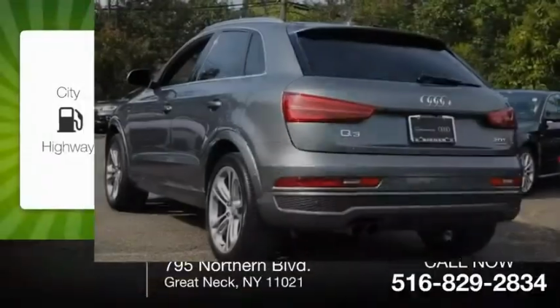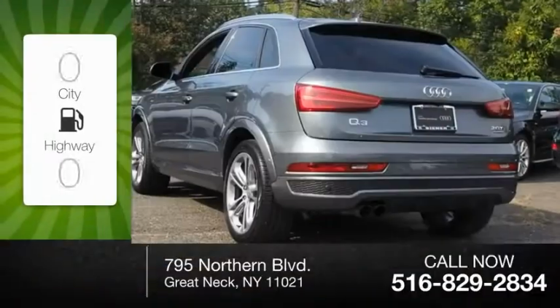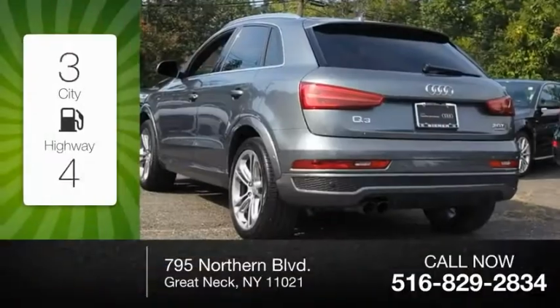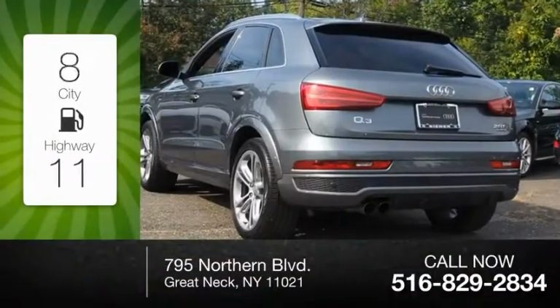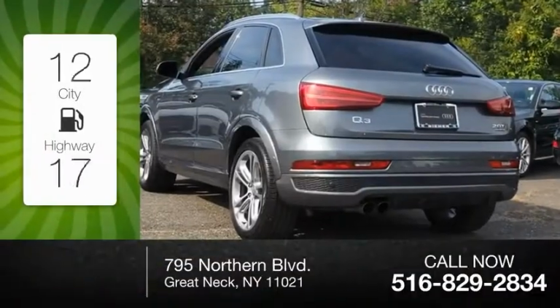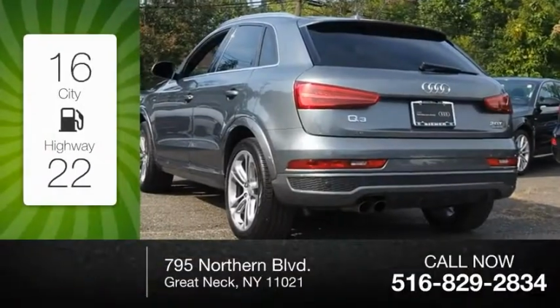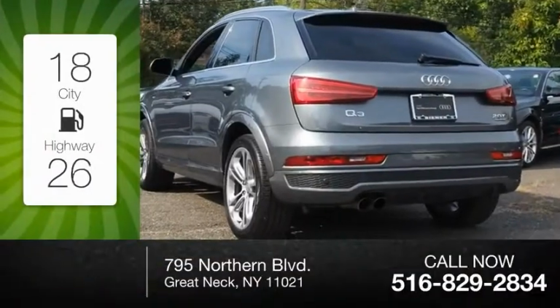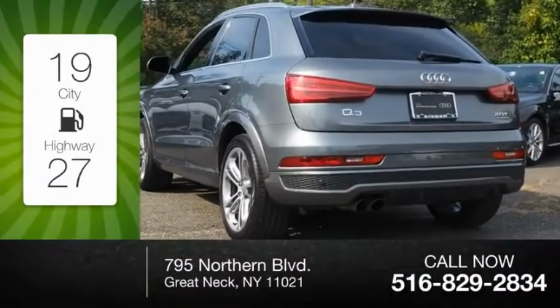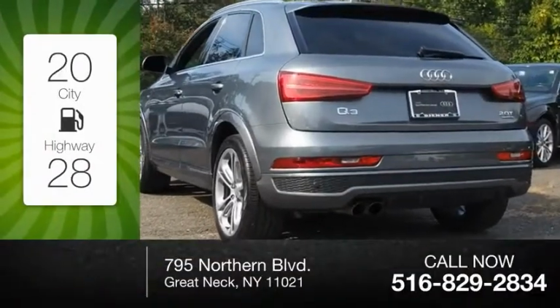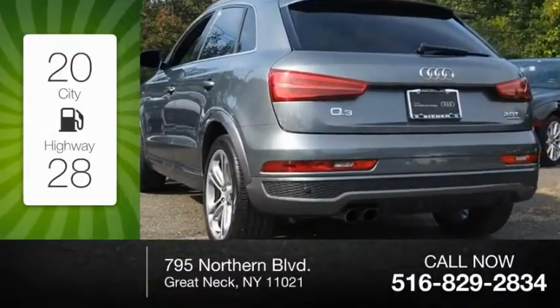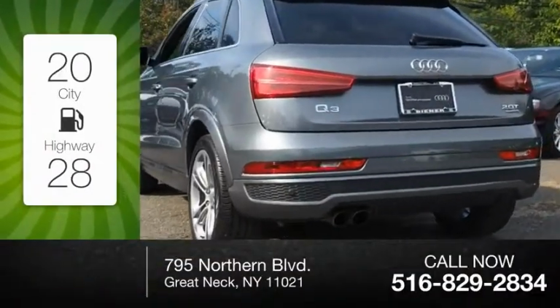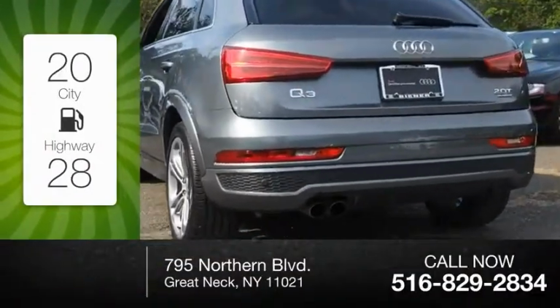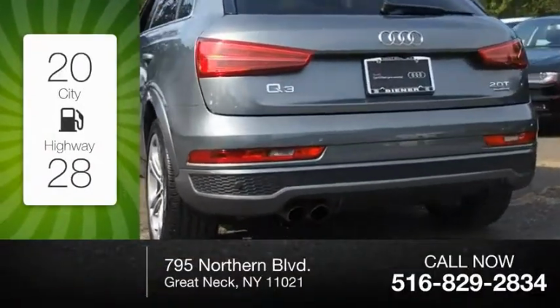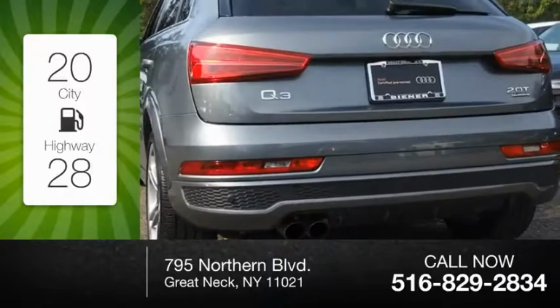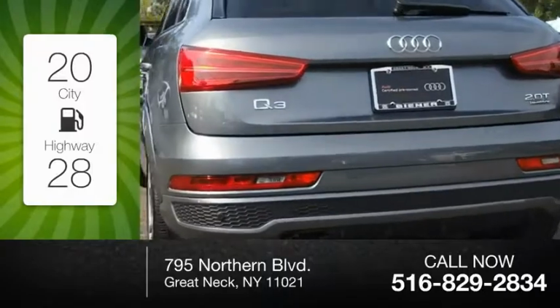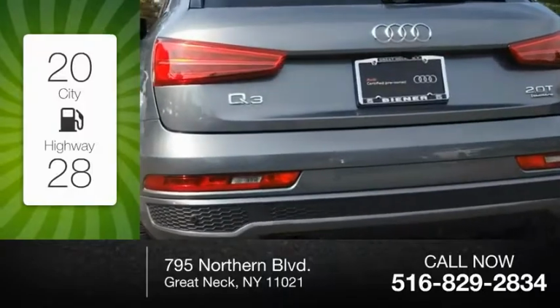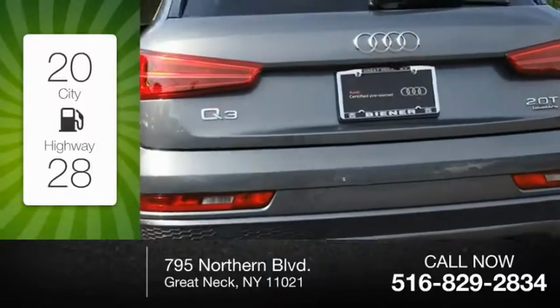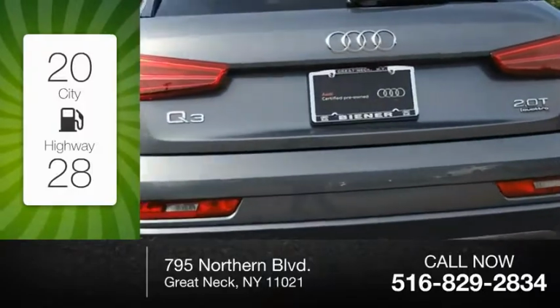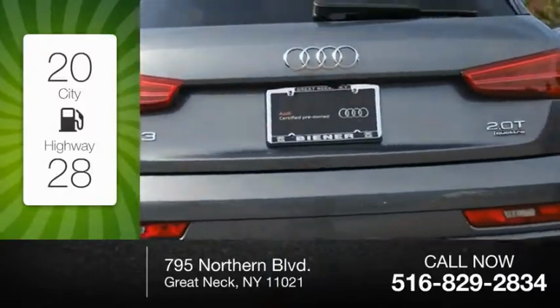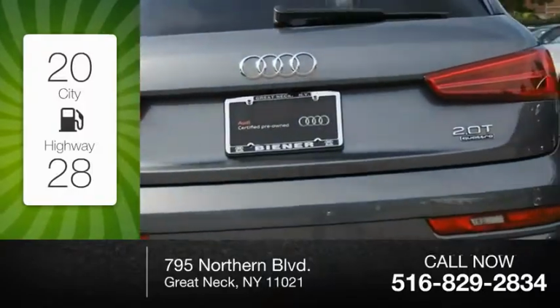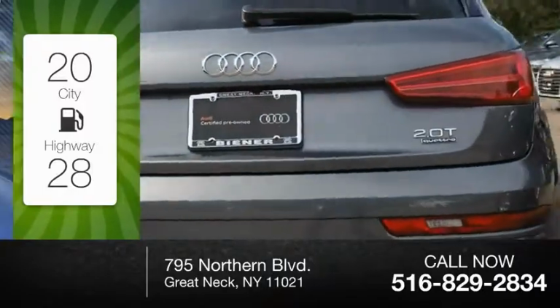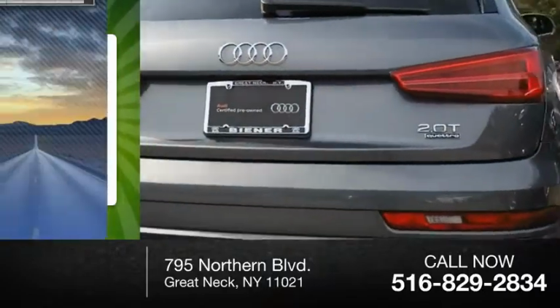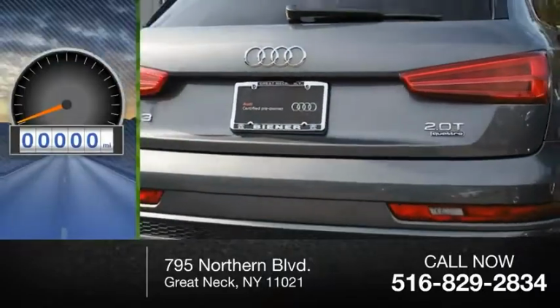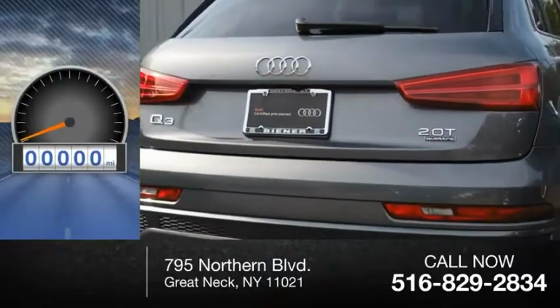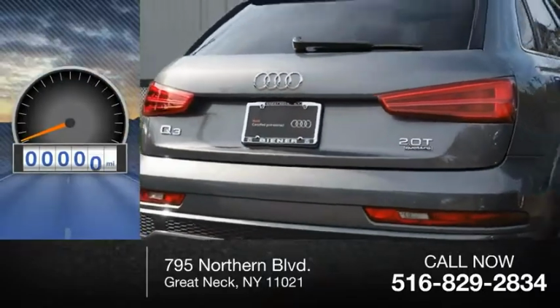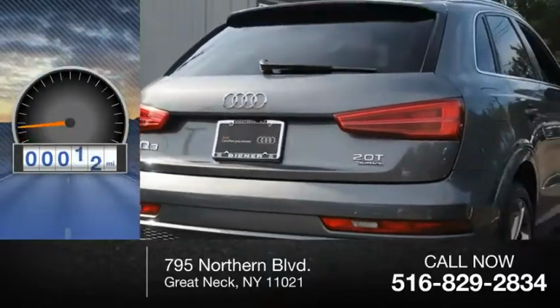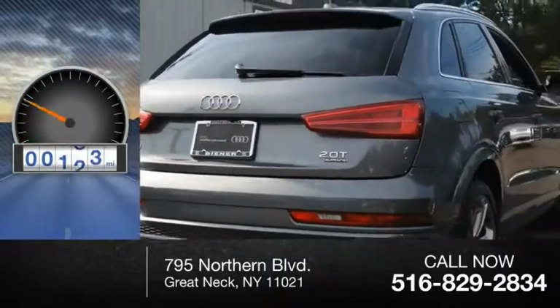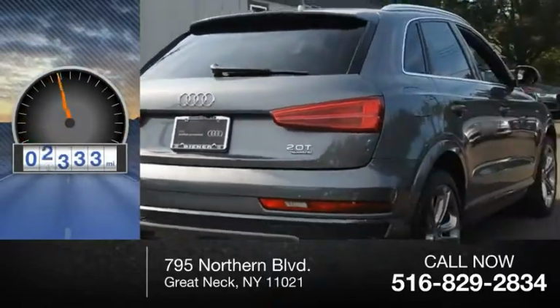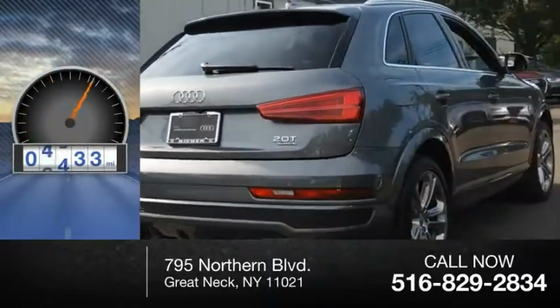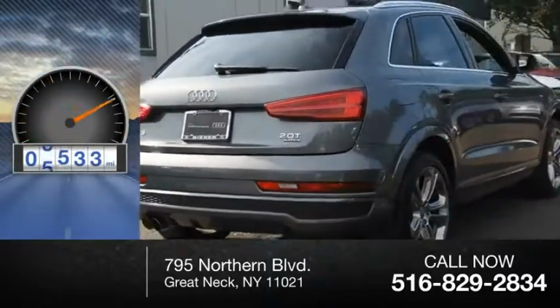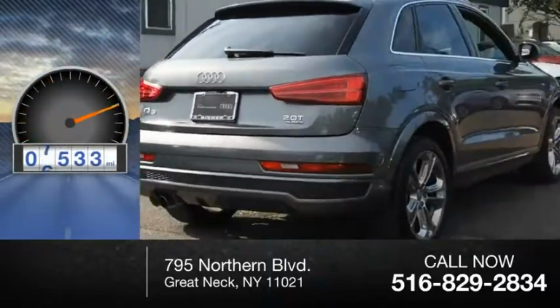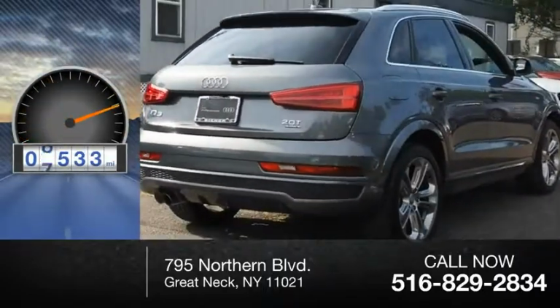Great fuel efficiency saves you money by requiring fewer trips to the gas station. This vehicle has less than 9,000 miles.